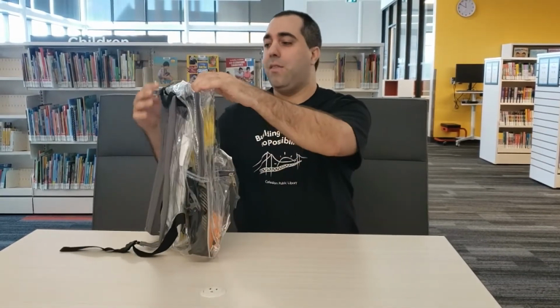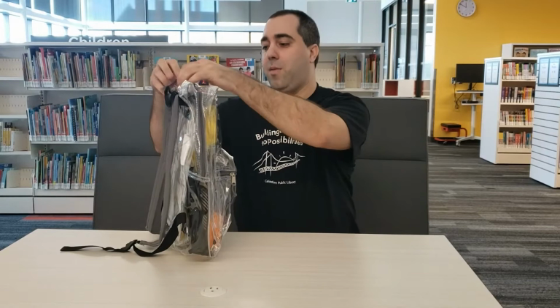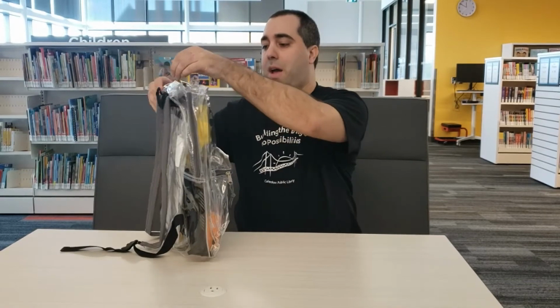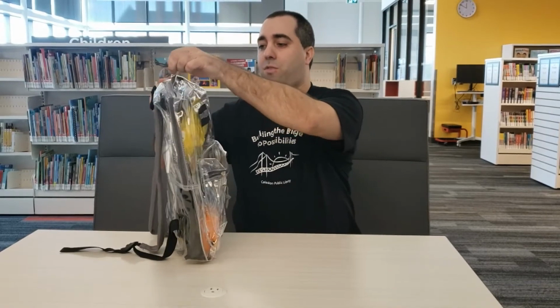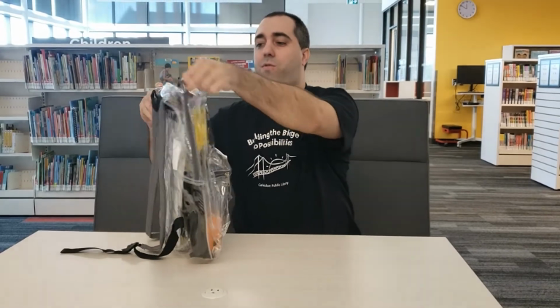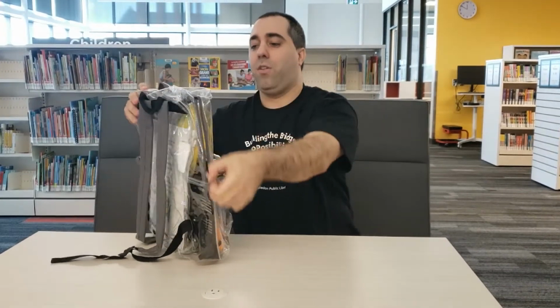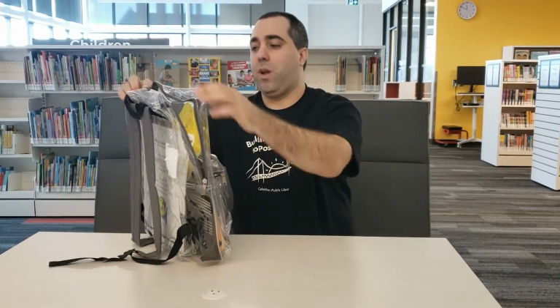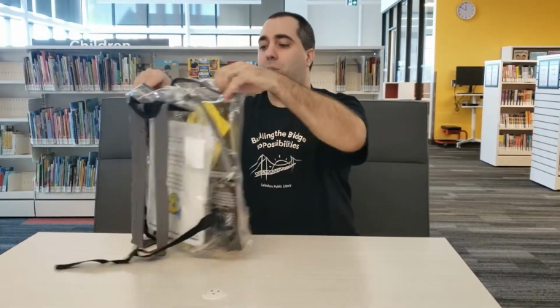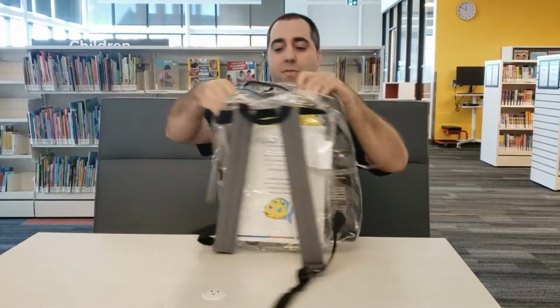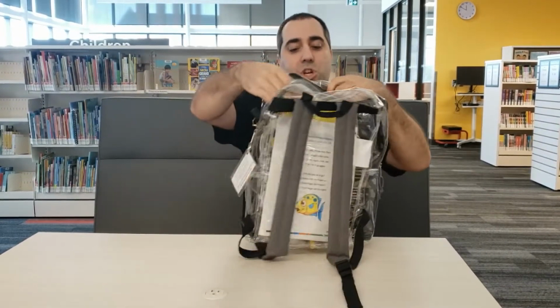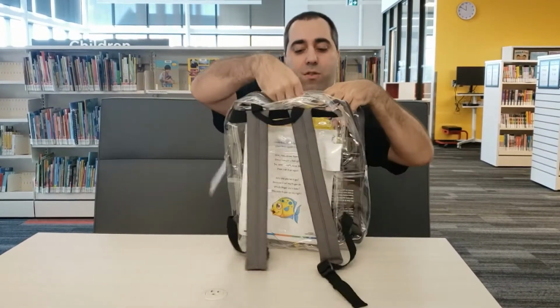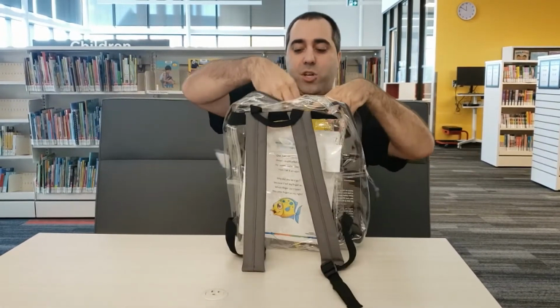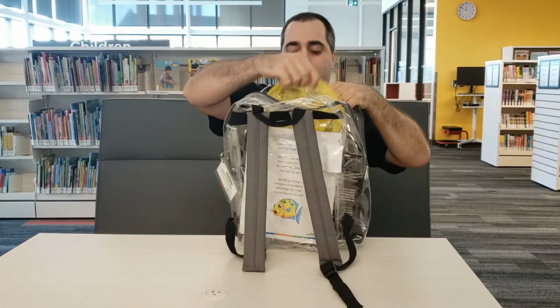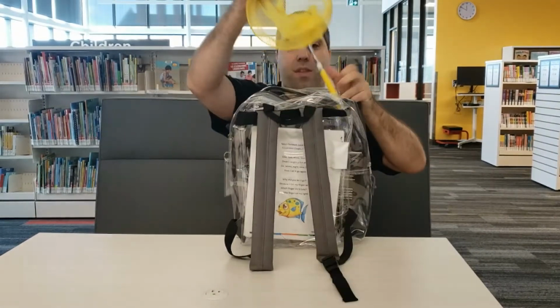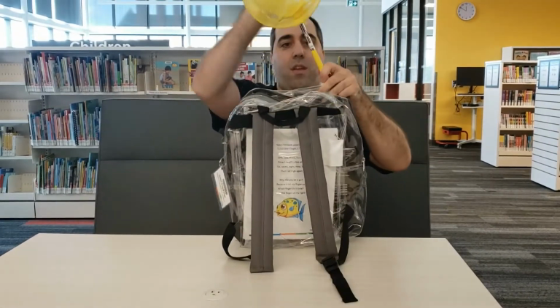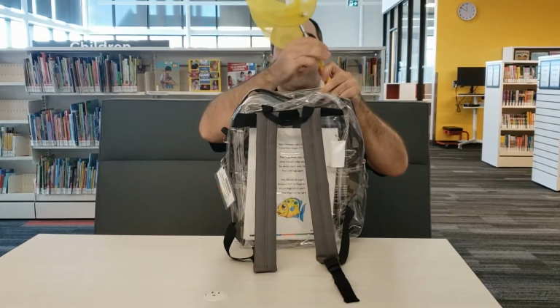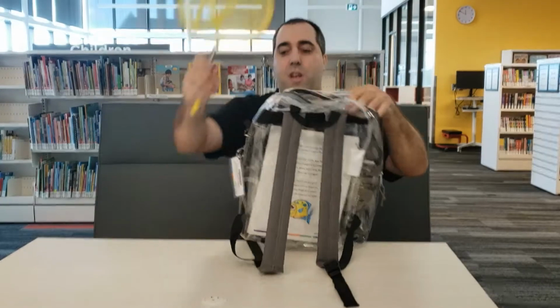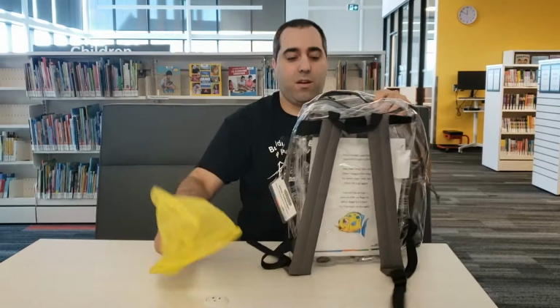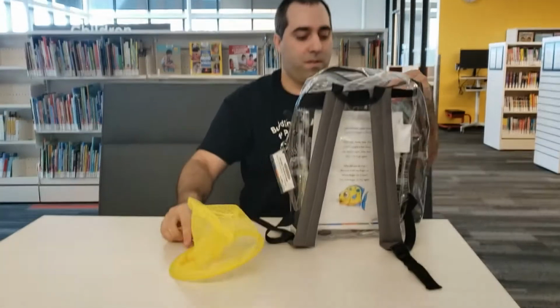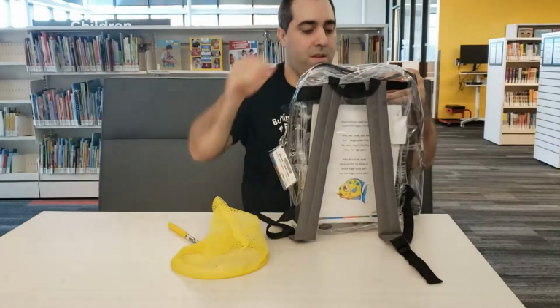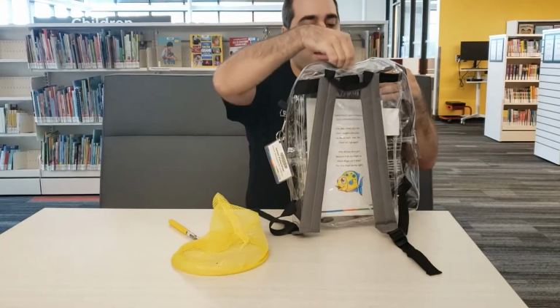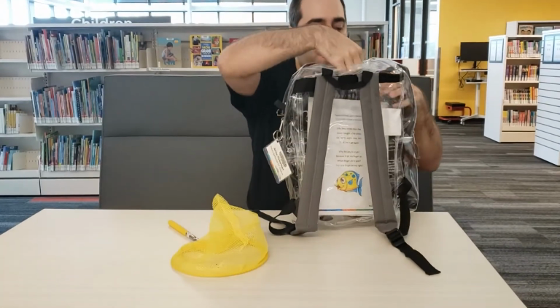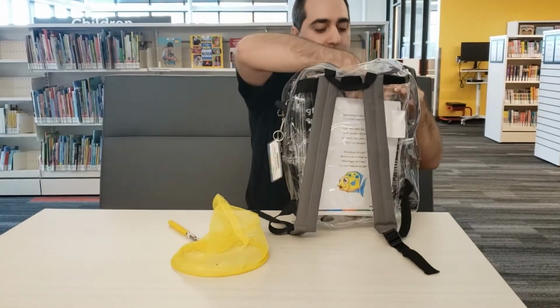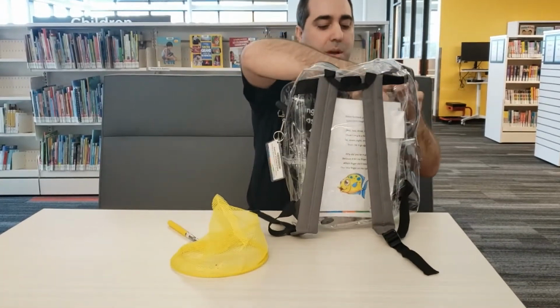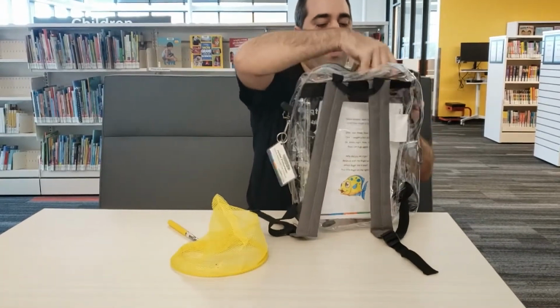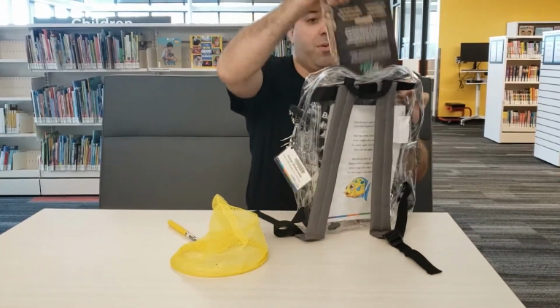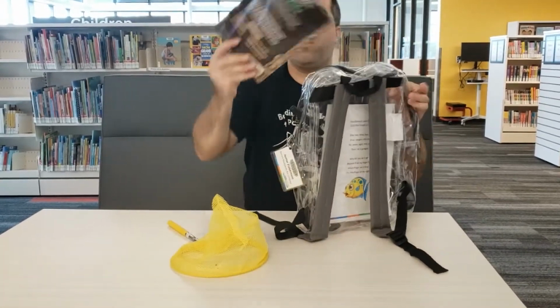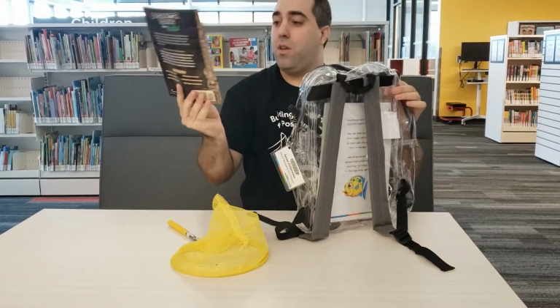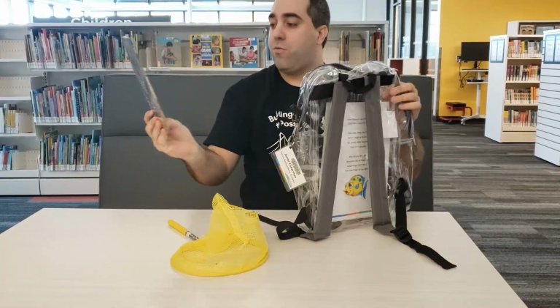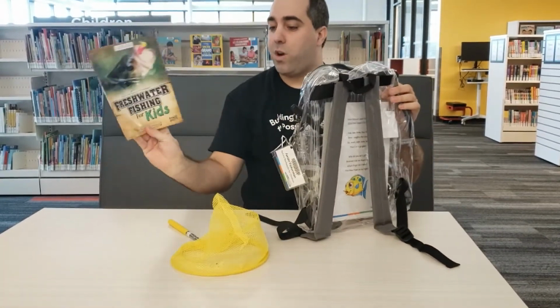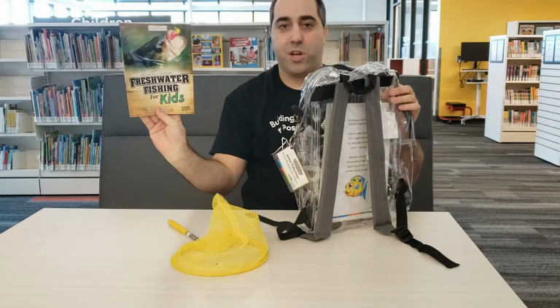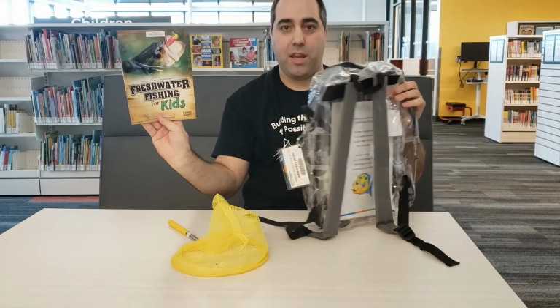Inside the backpack there's a few fun little things. We've got the fishnet for fishing. Inside the backpack we also have the book, Freshwater Fishing for Kids.